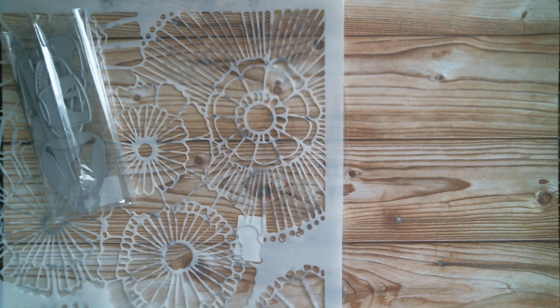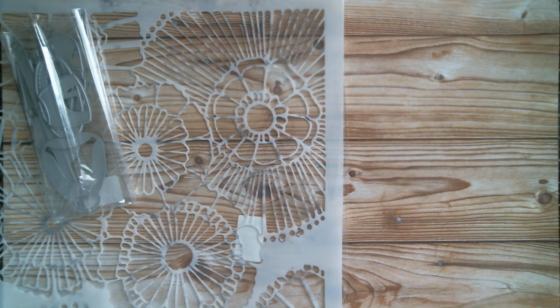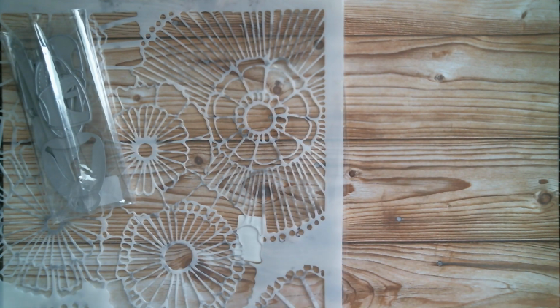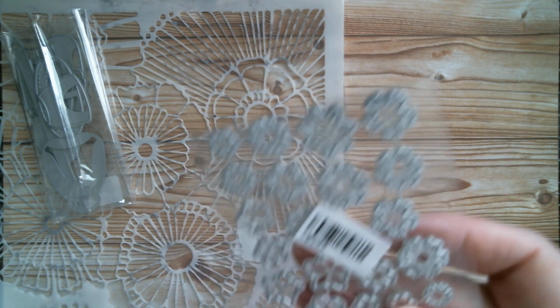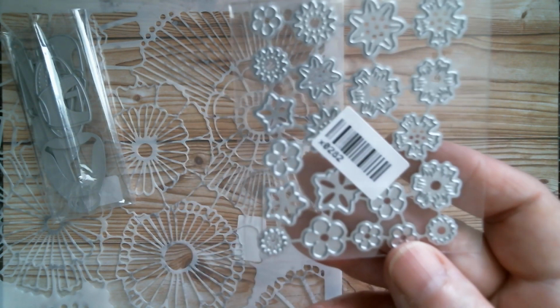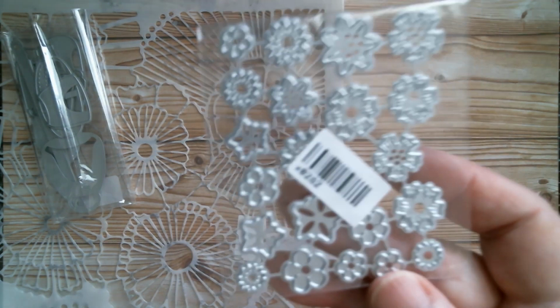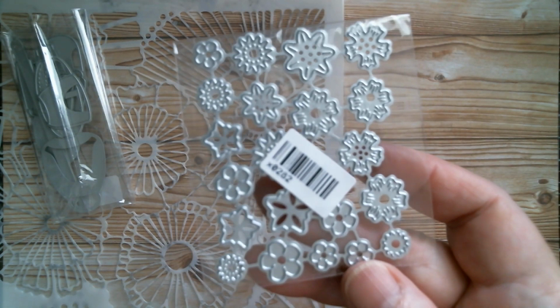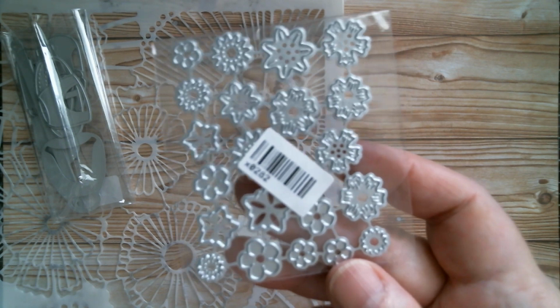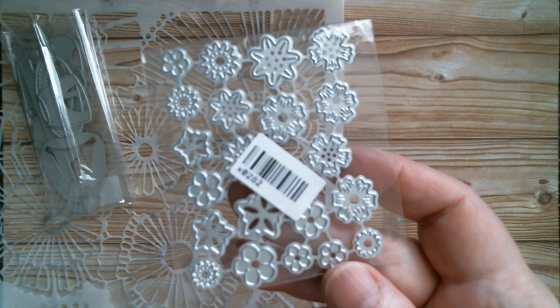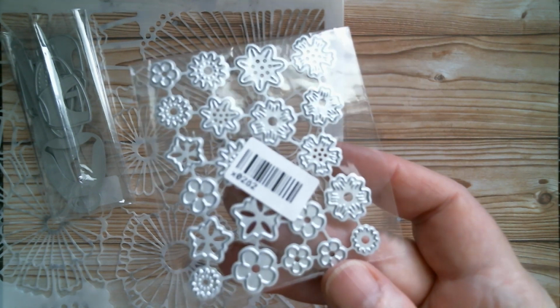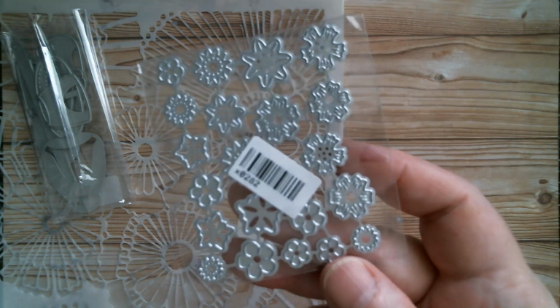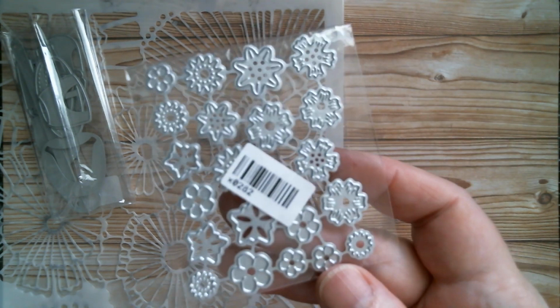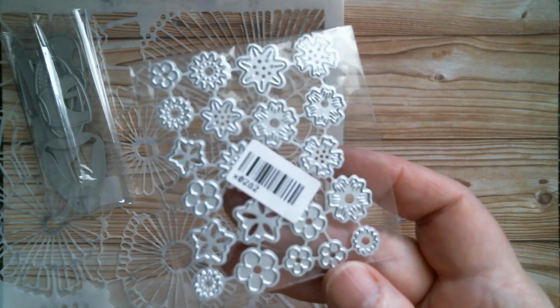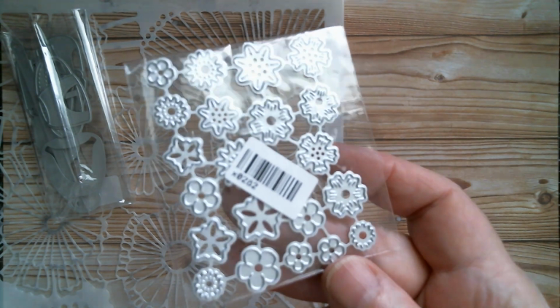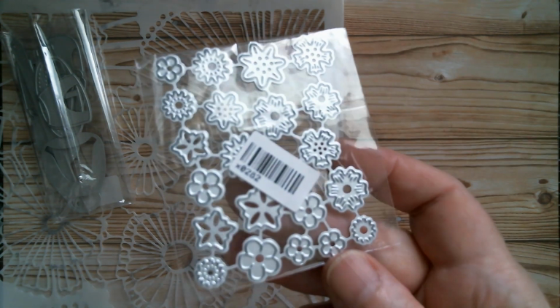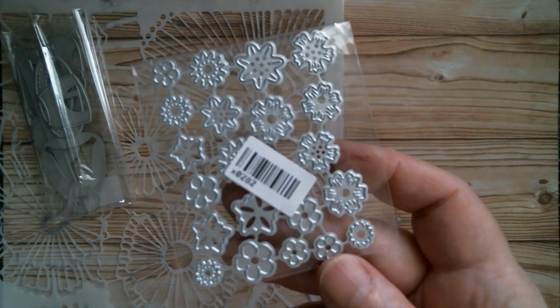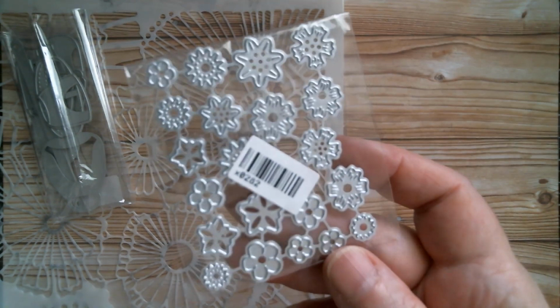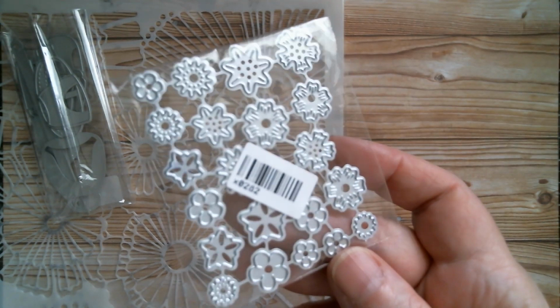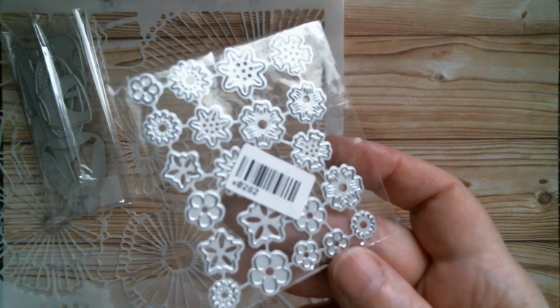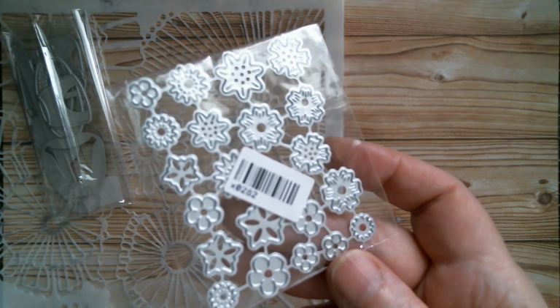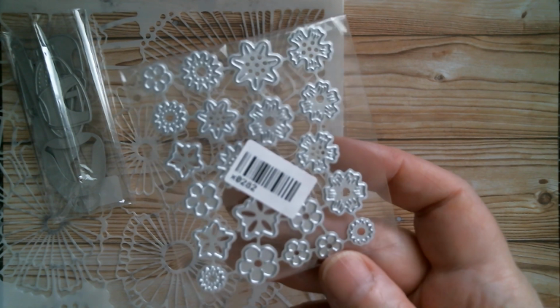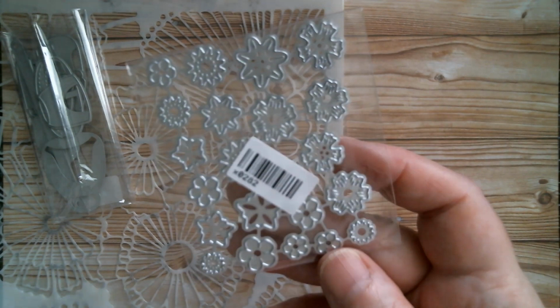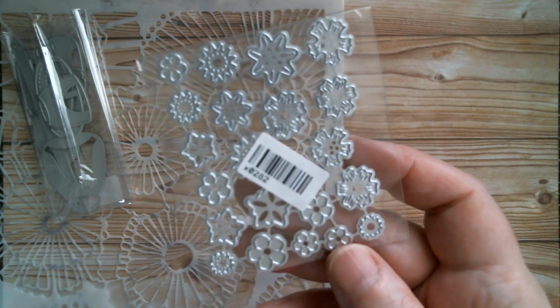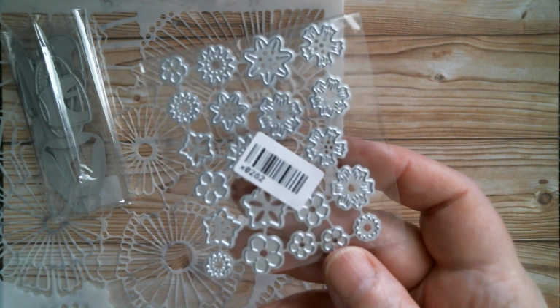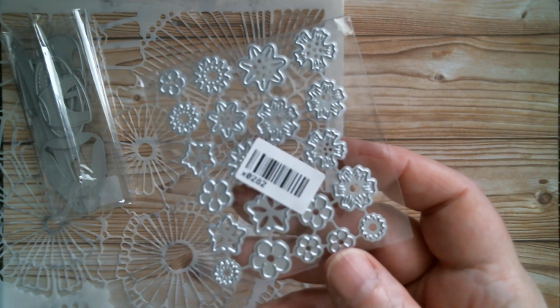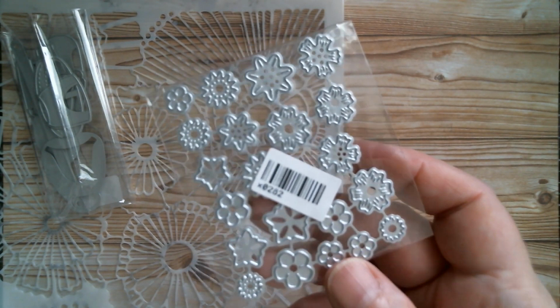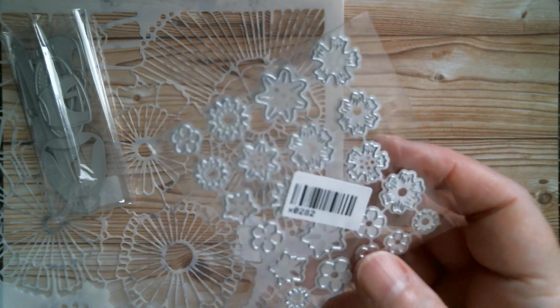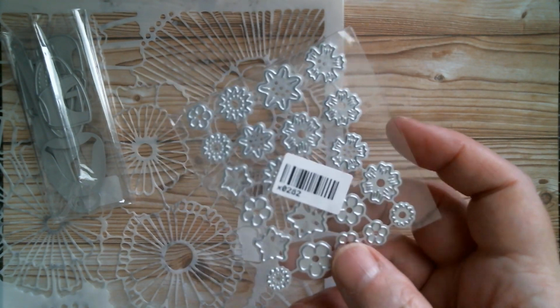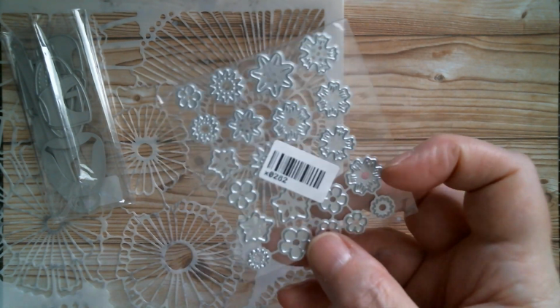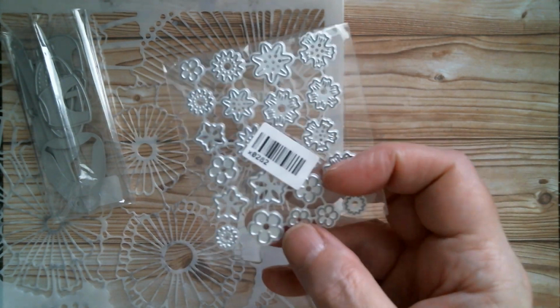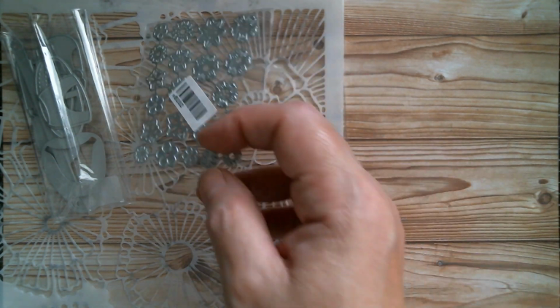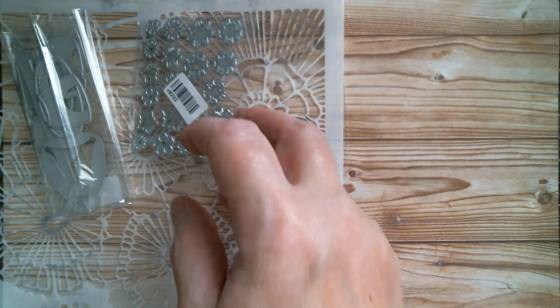I got myself a teeny weeny set of flowers. I've got lots and lots of tiny little flowers — I just love them. They're just so useful for putting everywhere, so I got myself those.